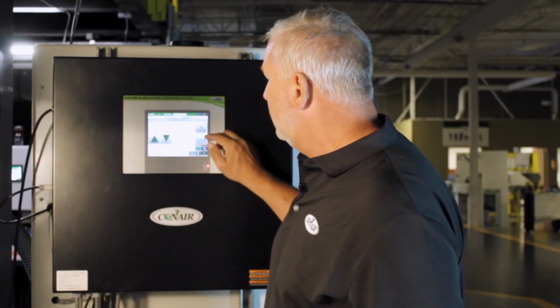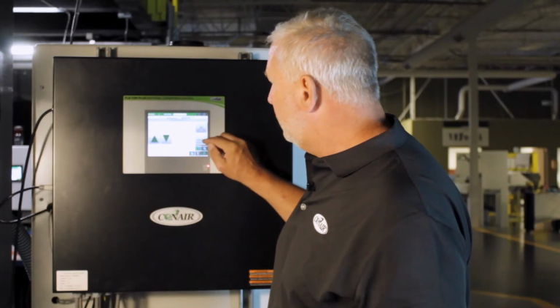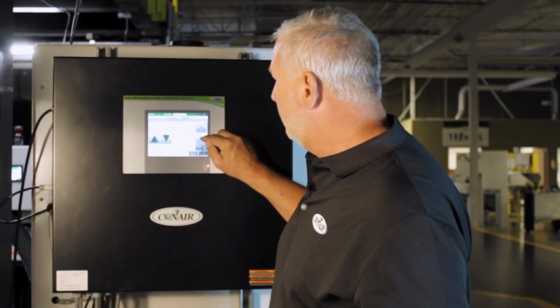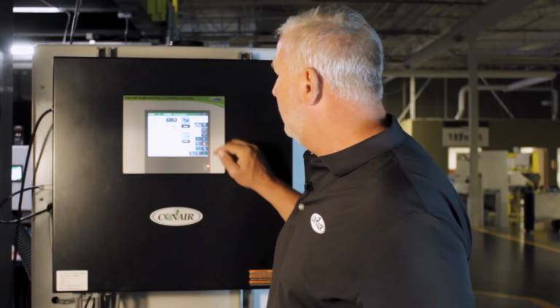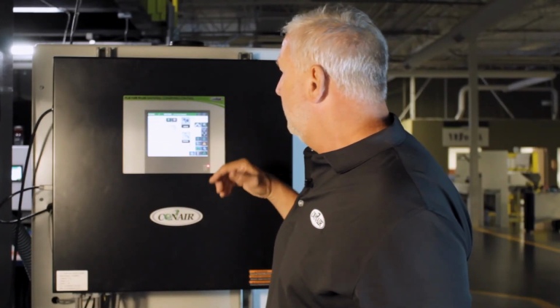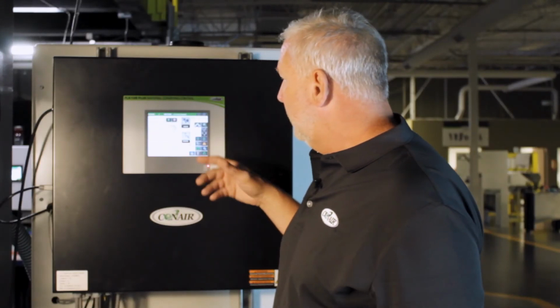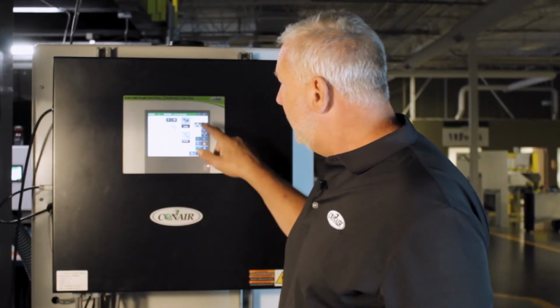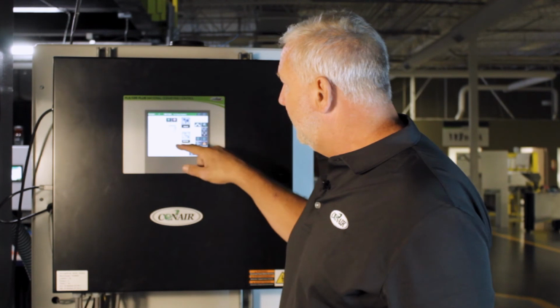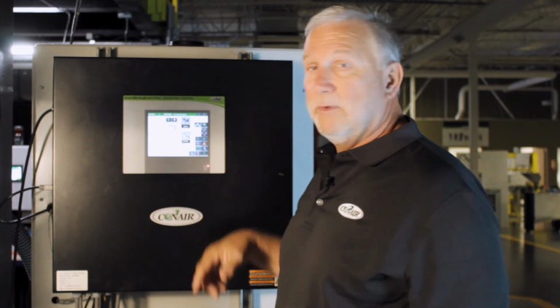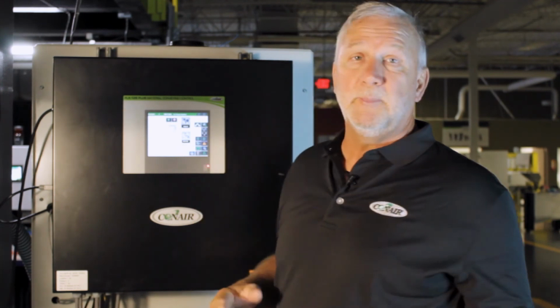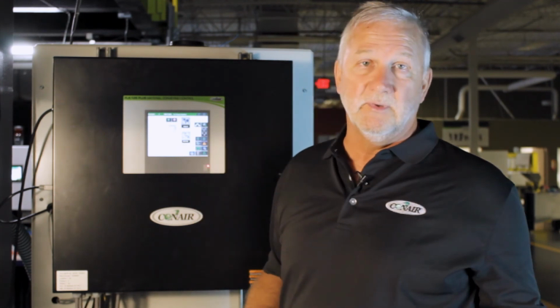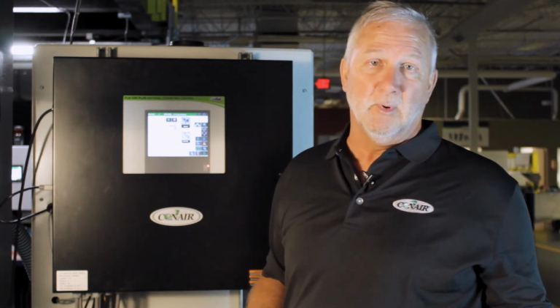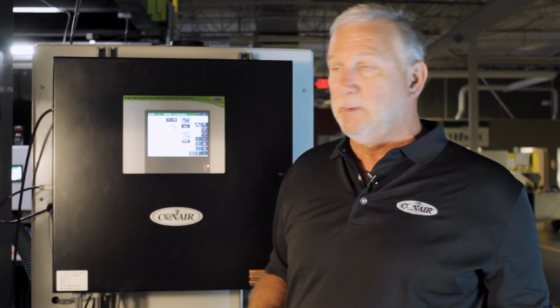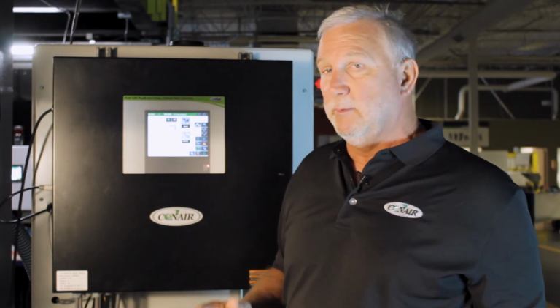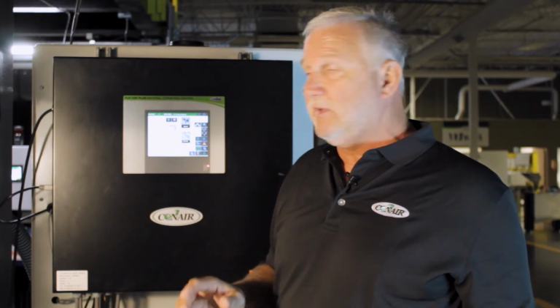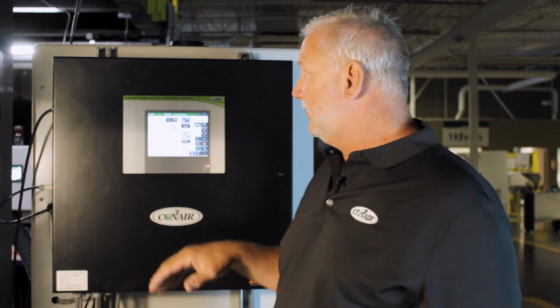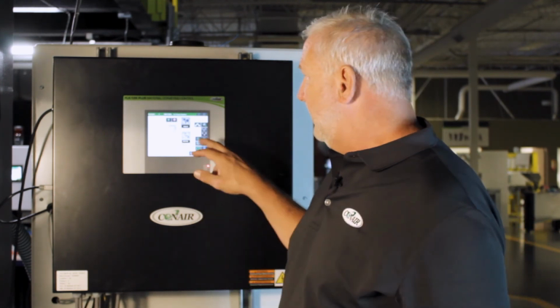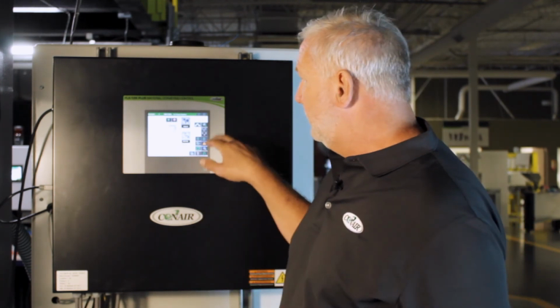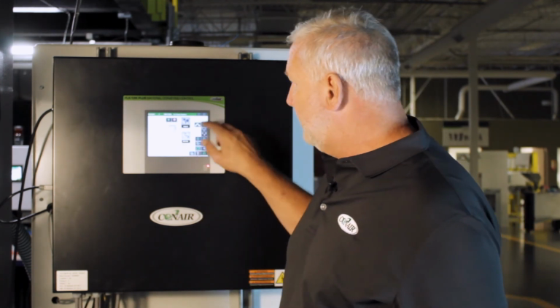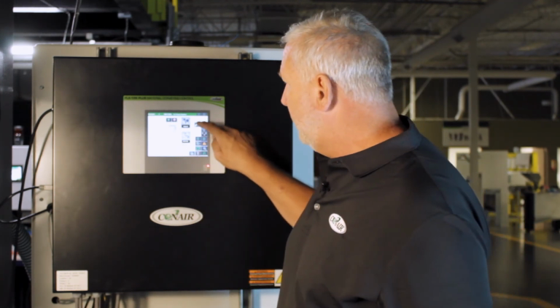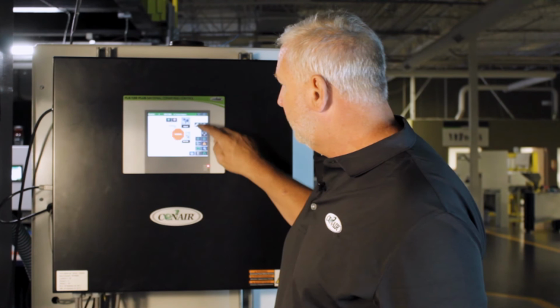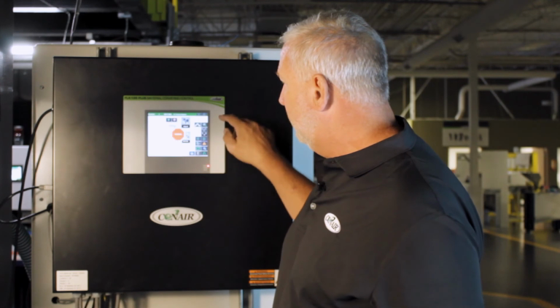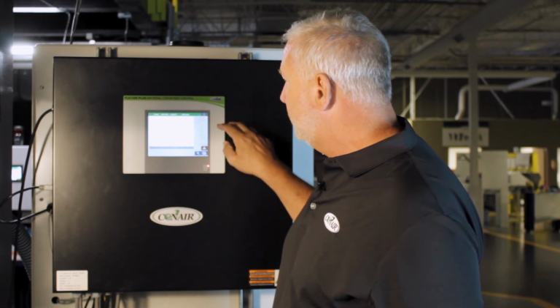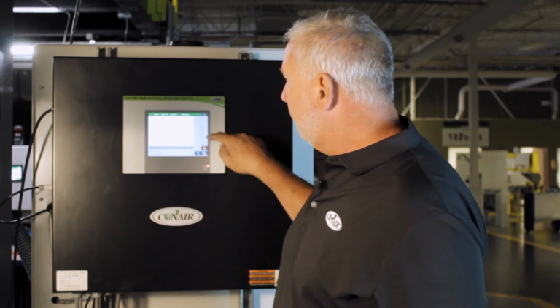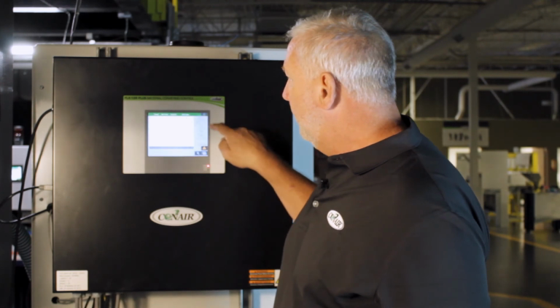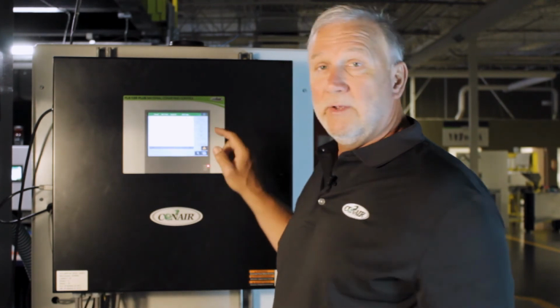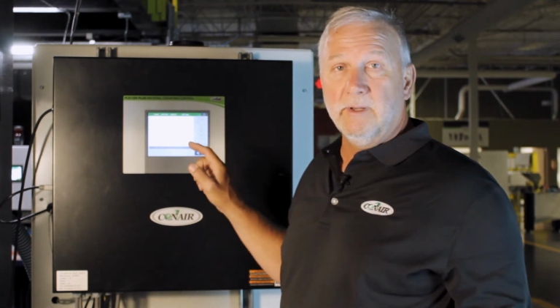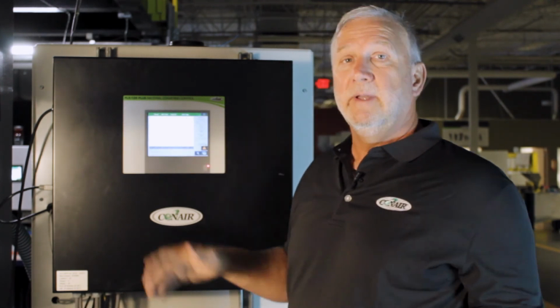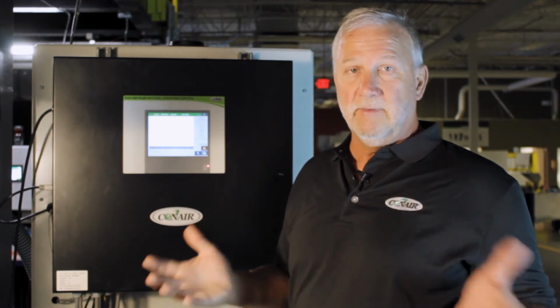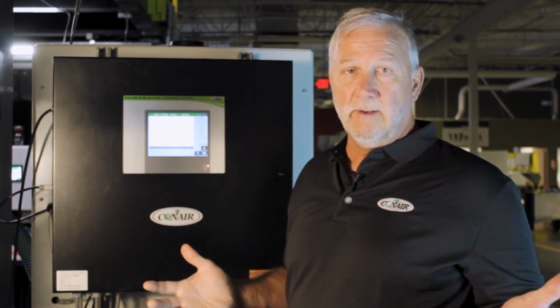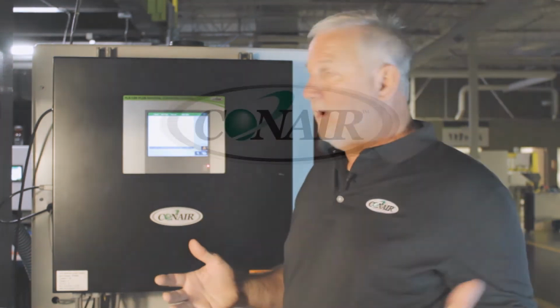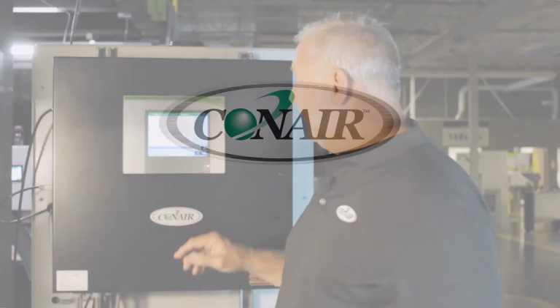In this mode, we're running in manual mode, so the recipes are disabled. But it would be really easy to just enter these same parameters right here on the recipe and have it run automatically.